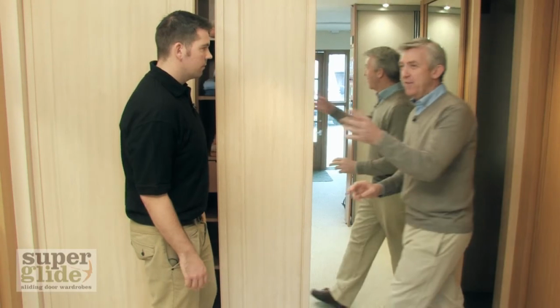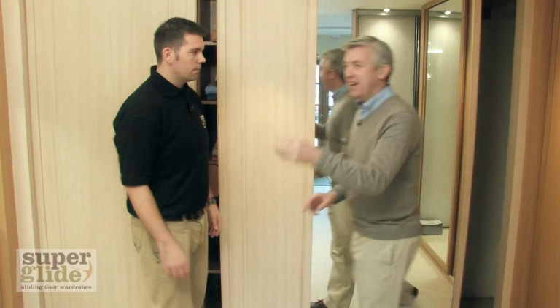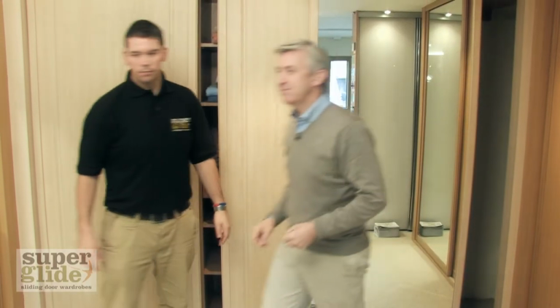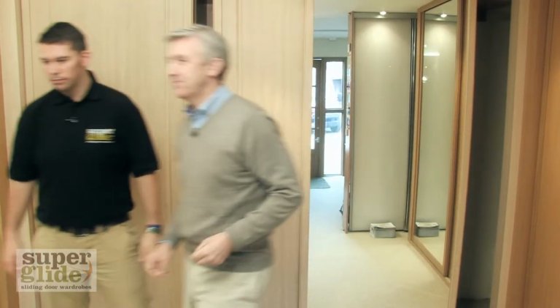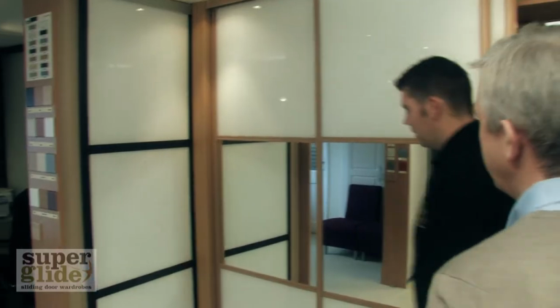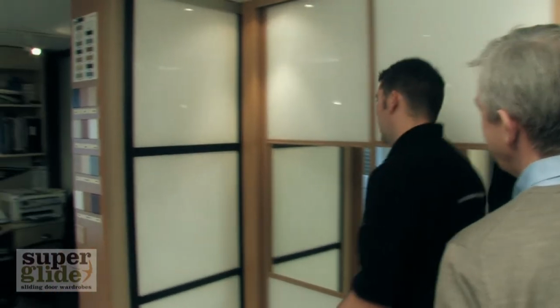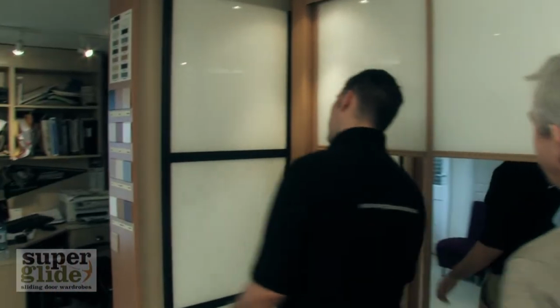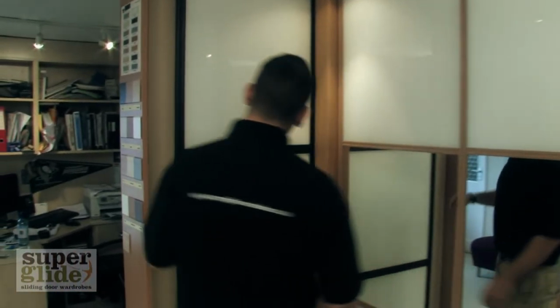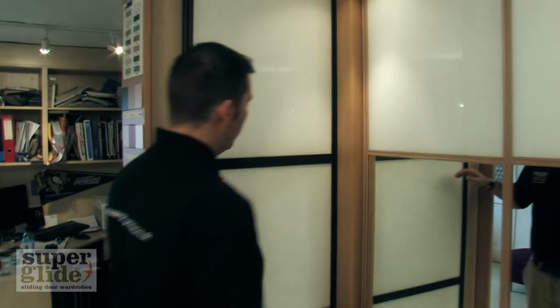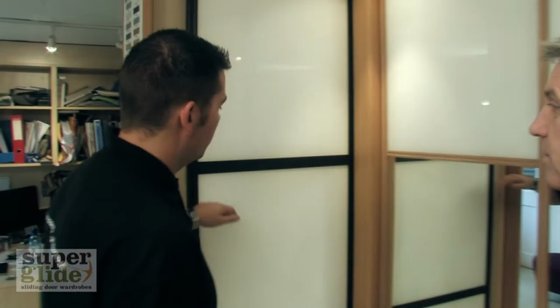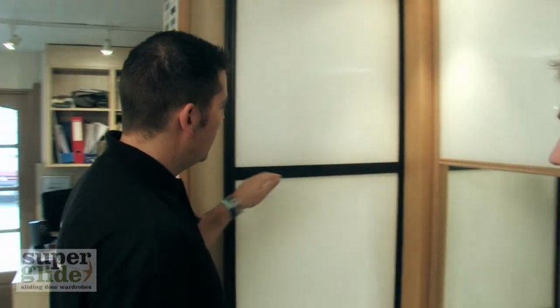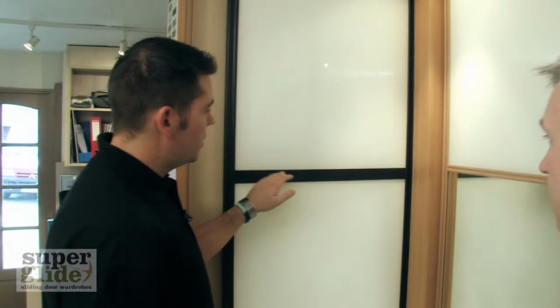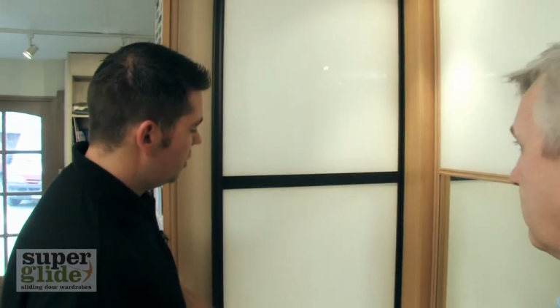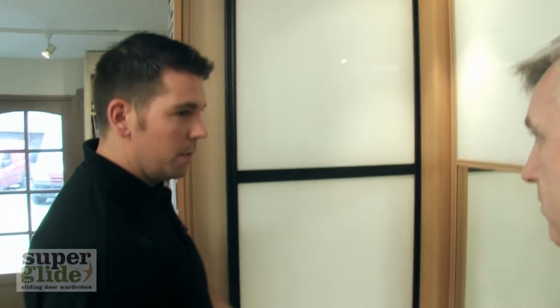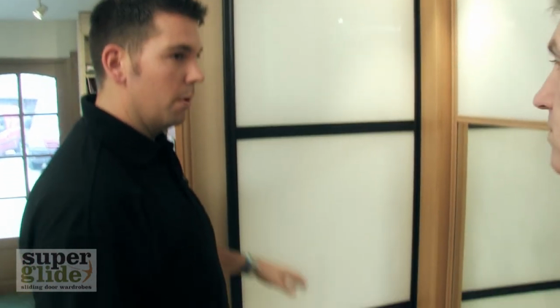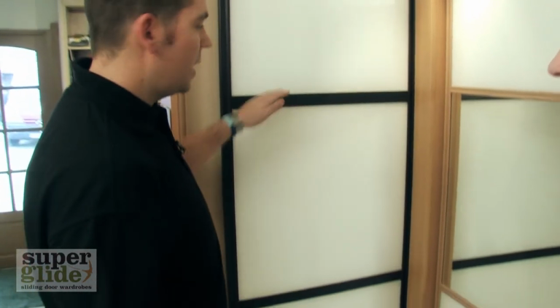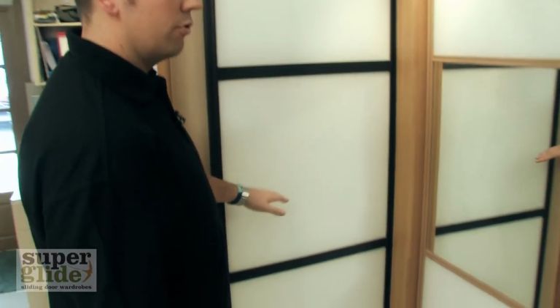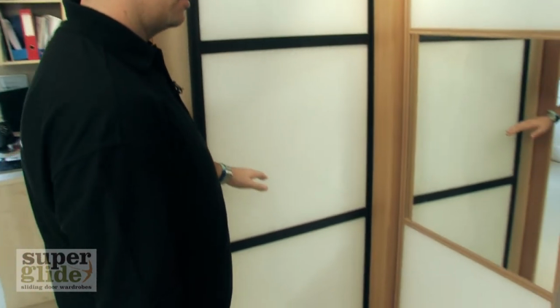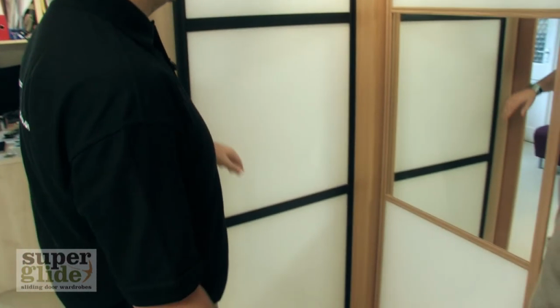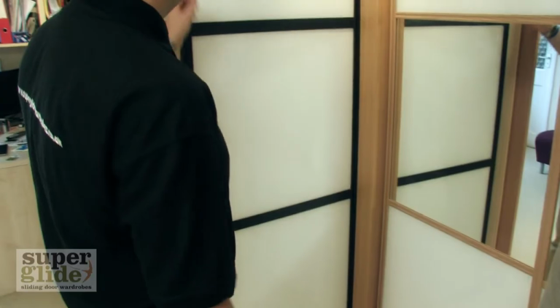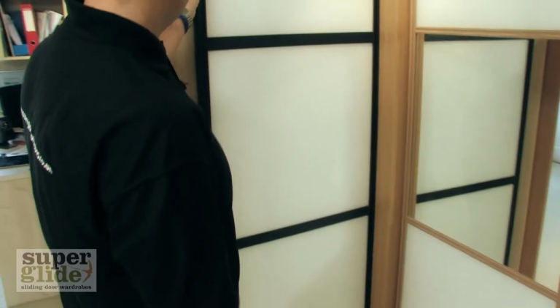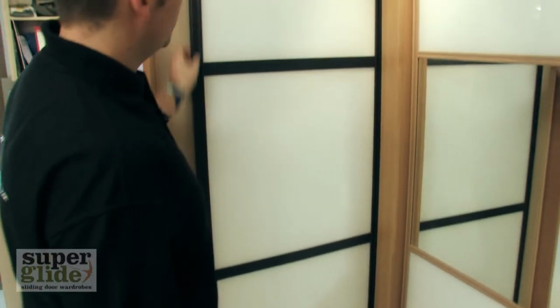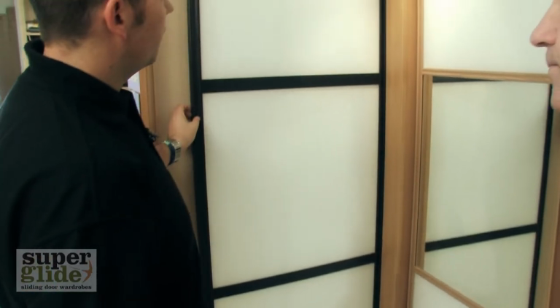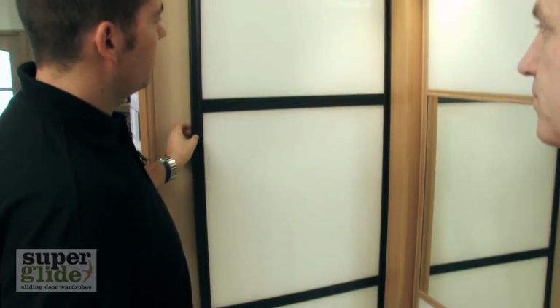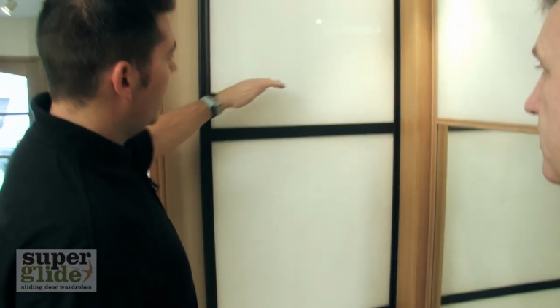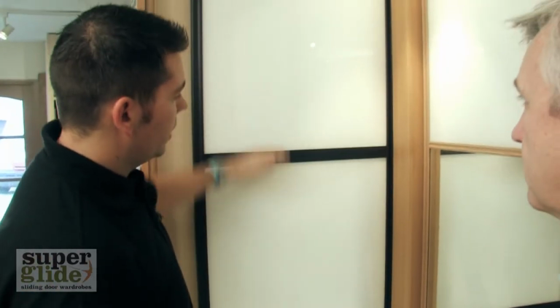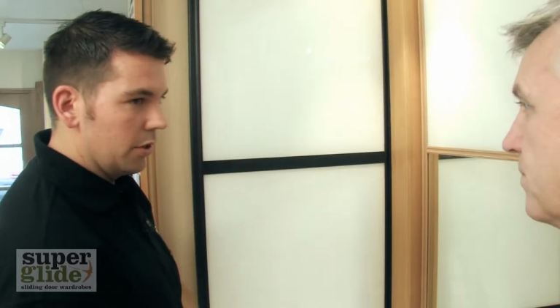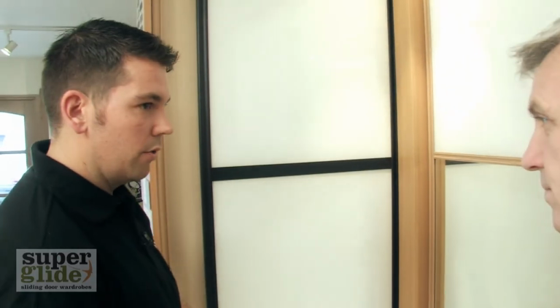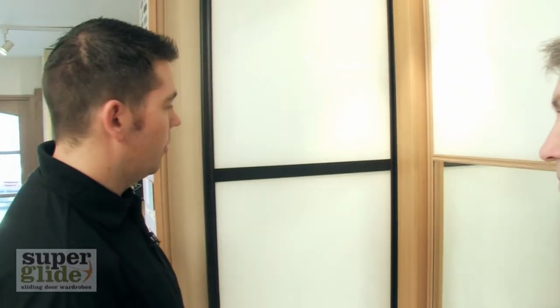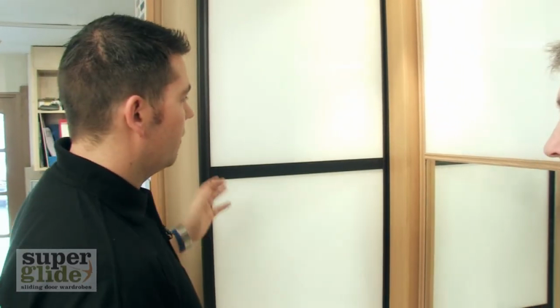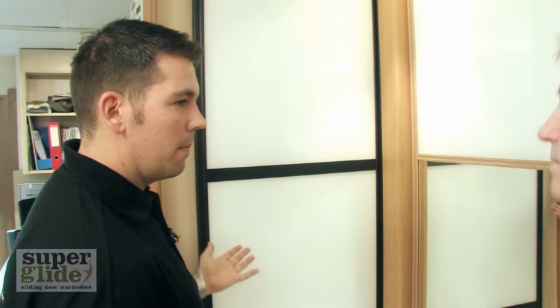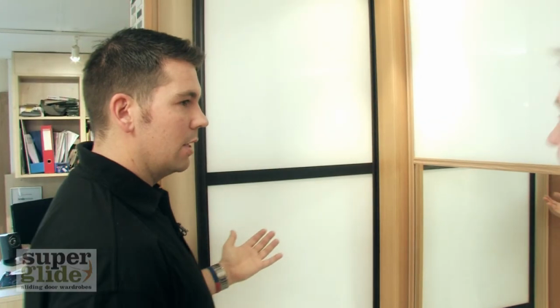Now, over here, first I'll show you the Oriental doors. These come with two bars per door, but we can add in extra bars to suit you. They come with a very dark frame and the white glass that goes straight through it. It gives it a very Japanese look.